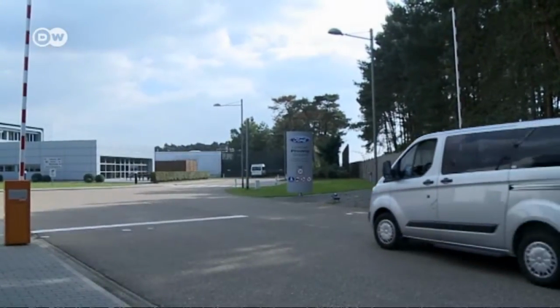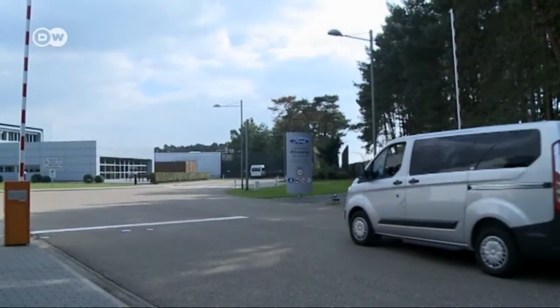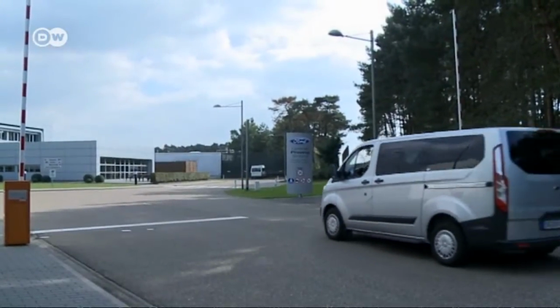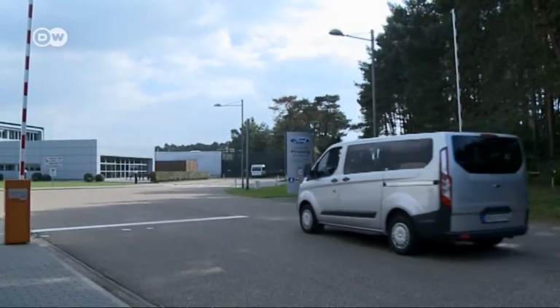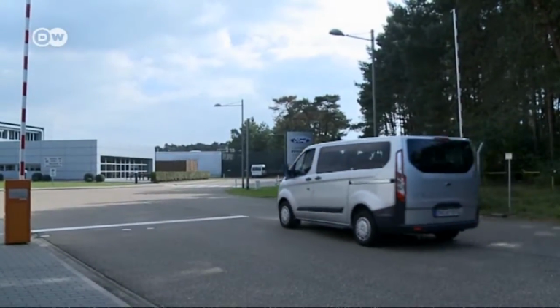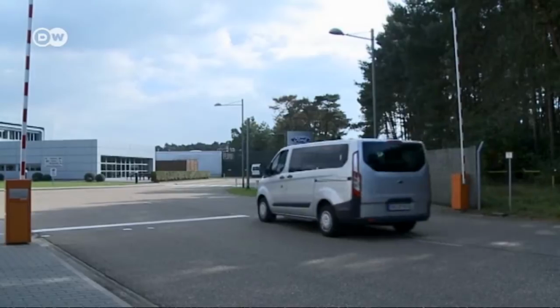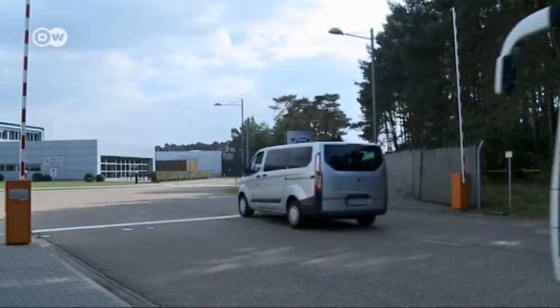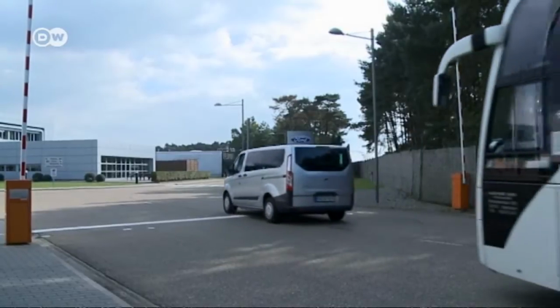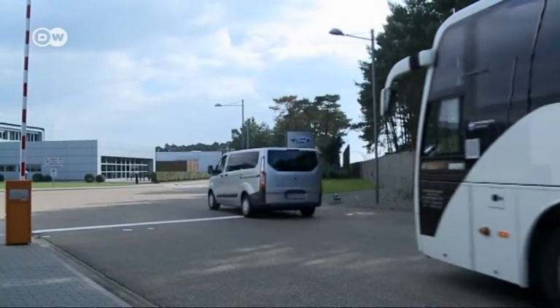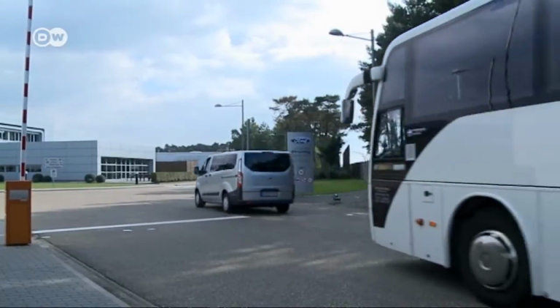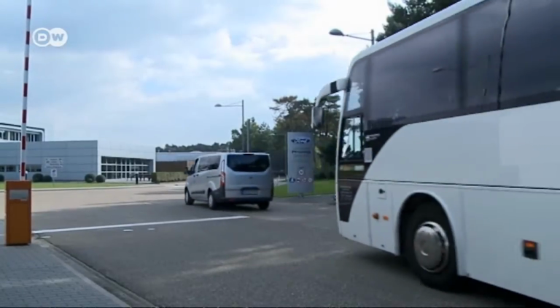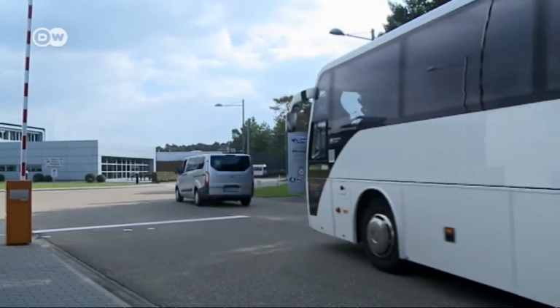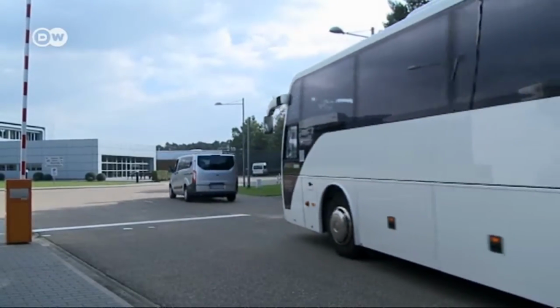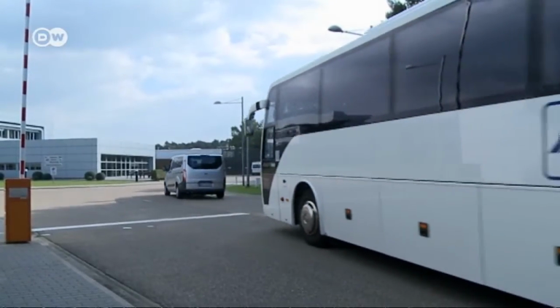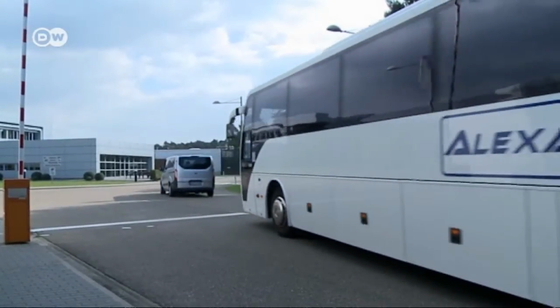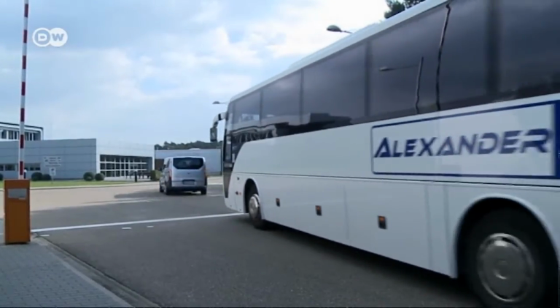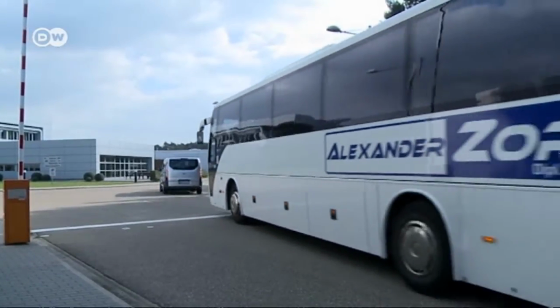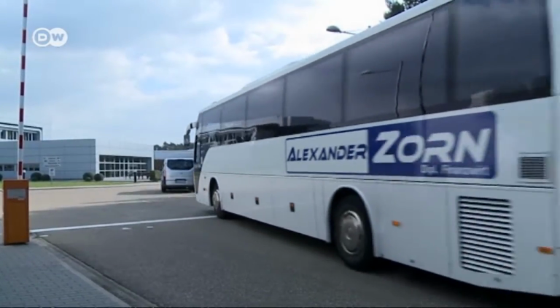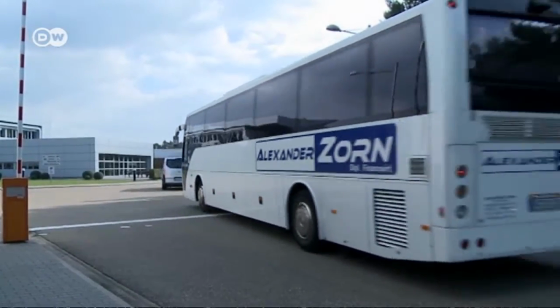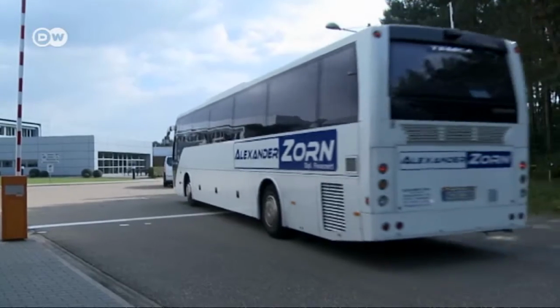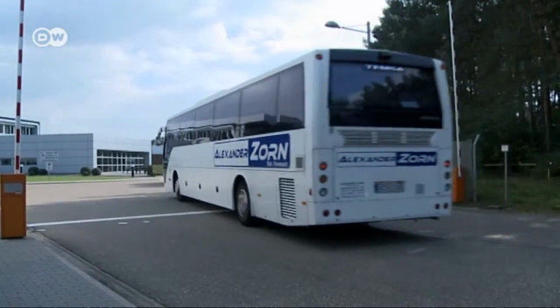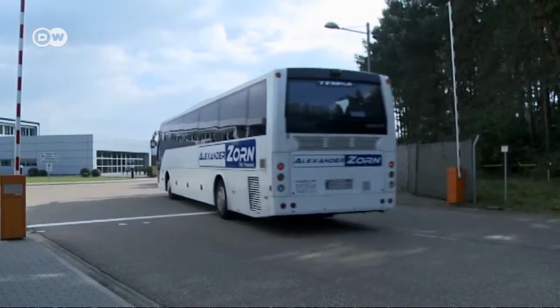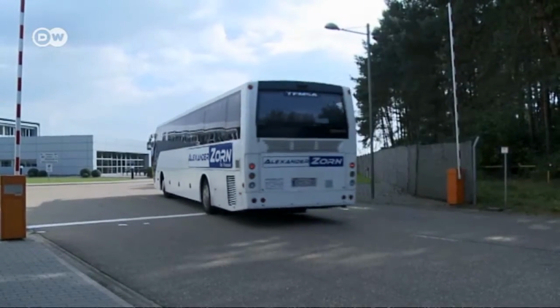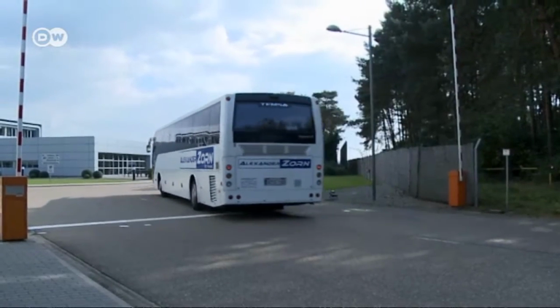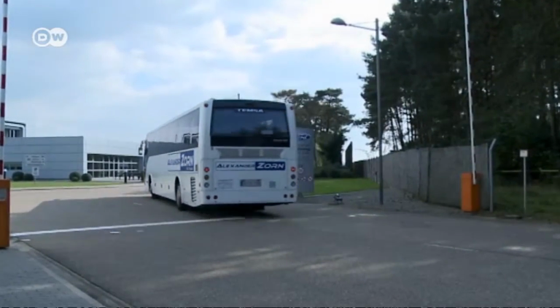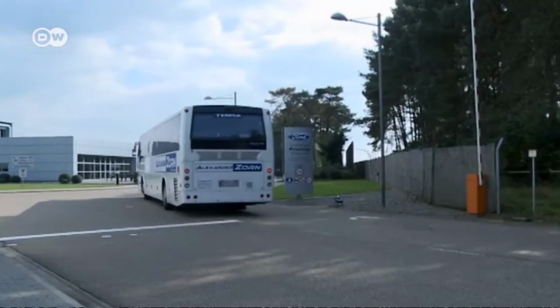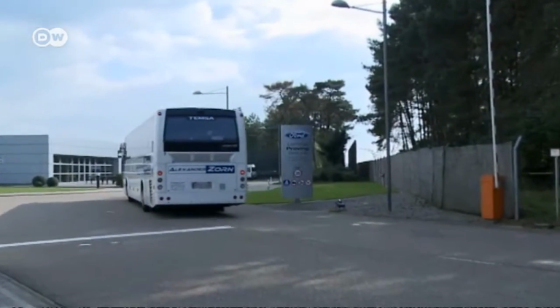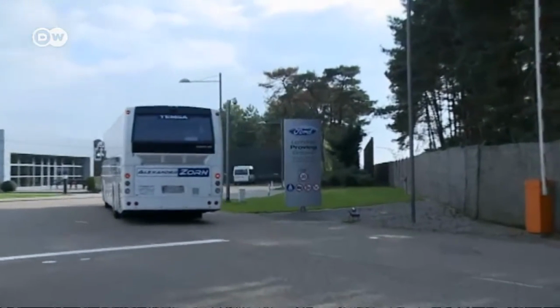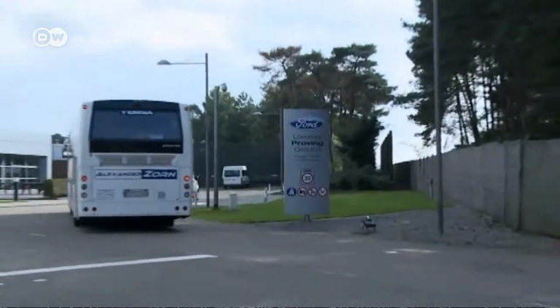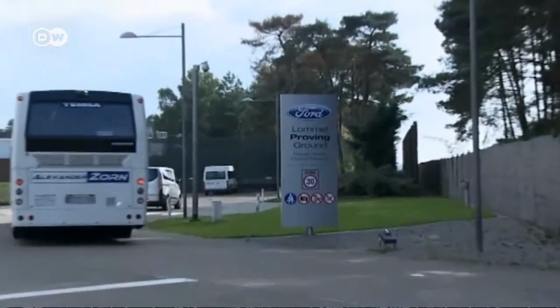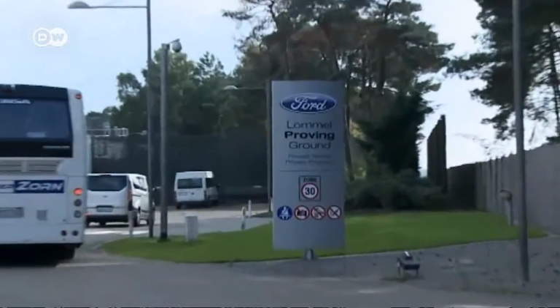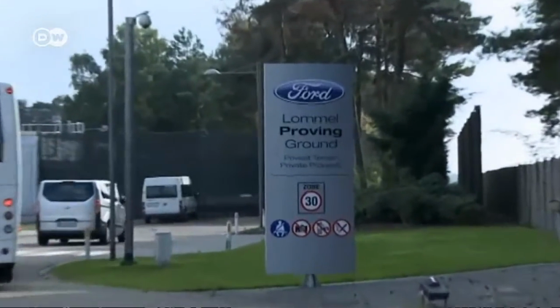Ford recently opened the gates of its Belgian test track to journalists. At the Lomo proving ground, the automaker showed off its latest assist systems designed to make driving safer and easier.